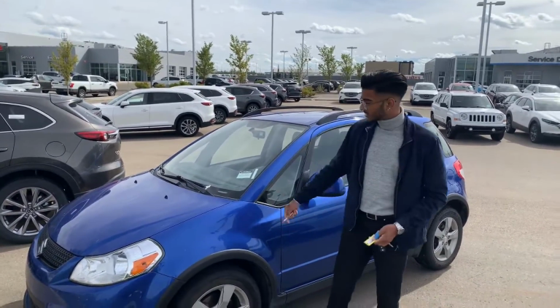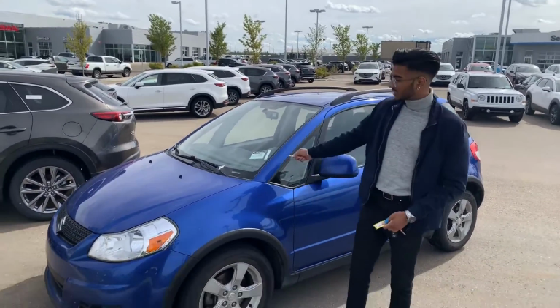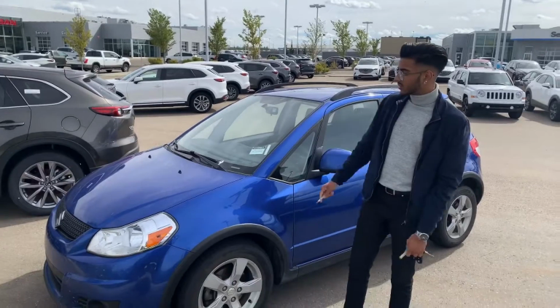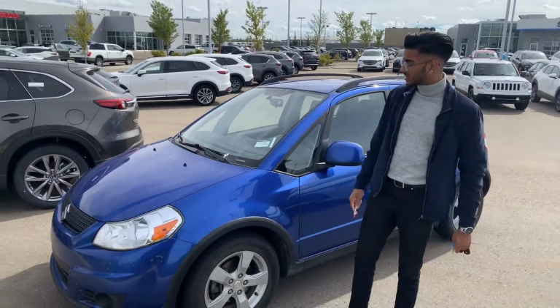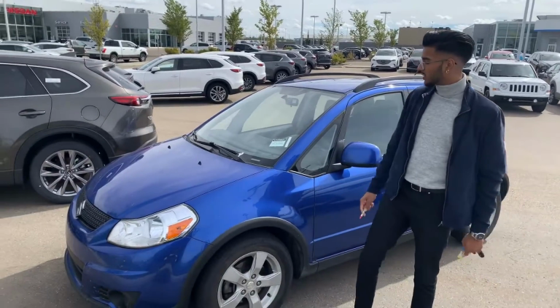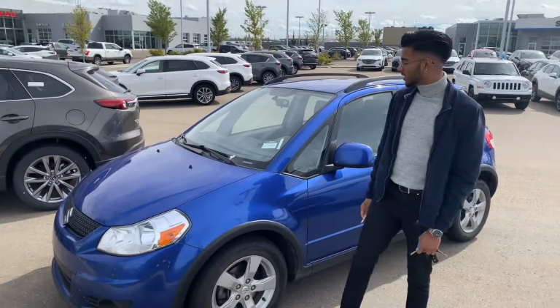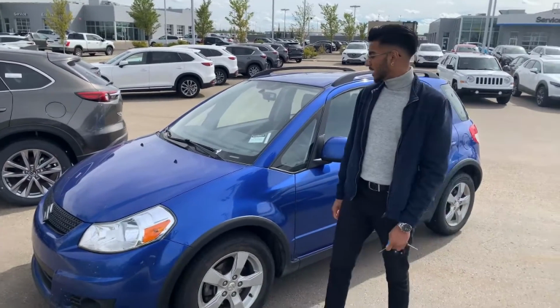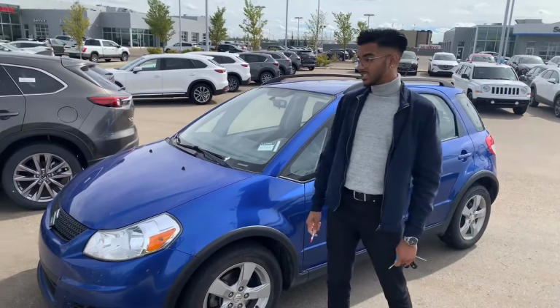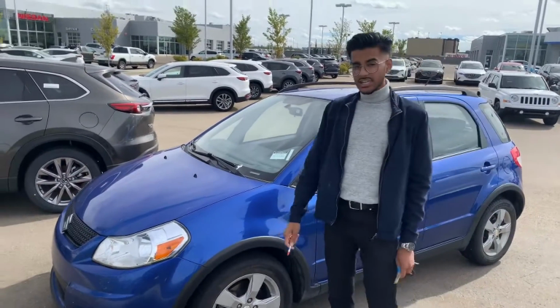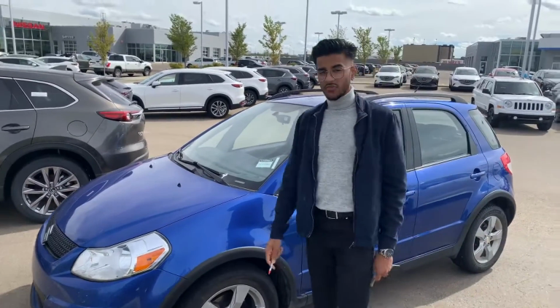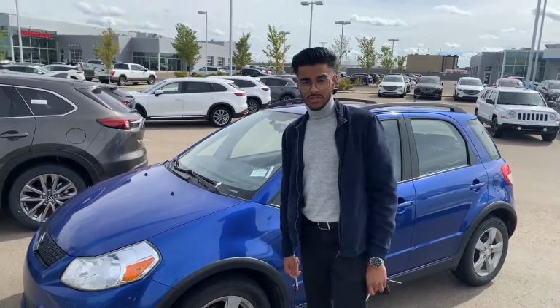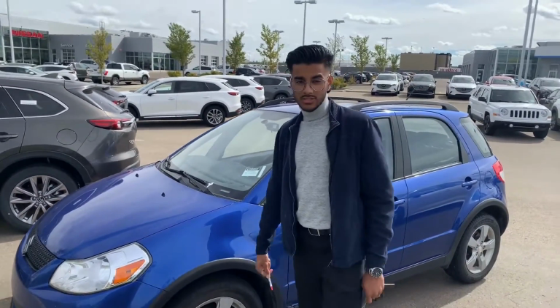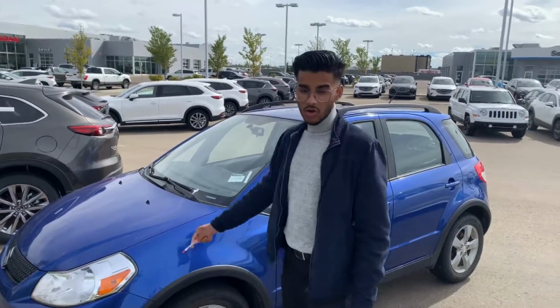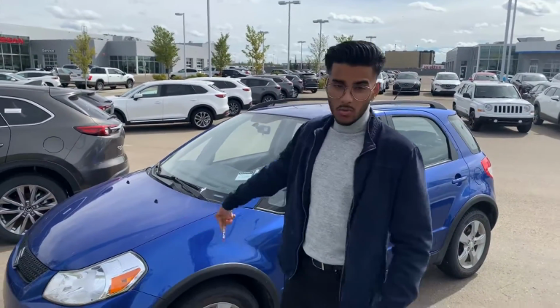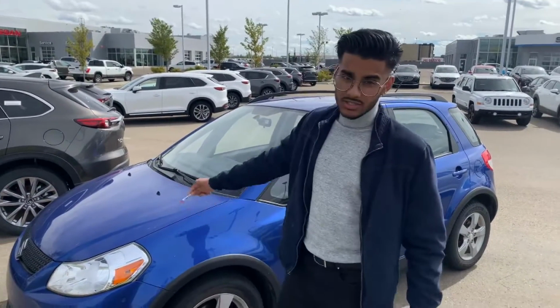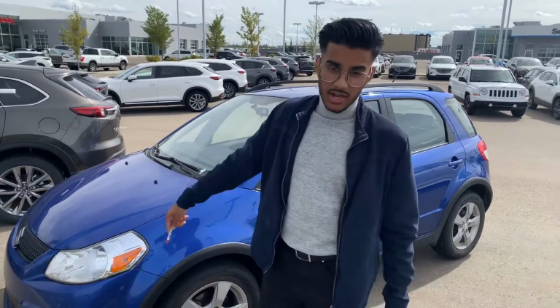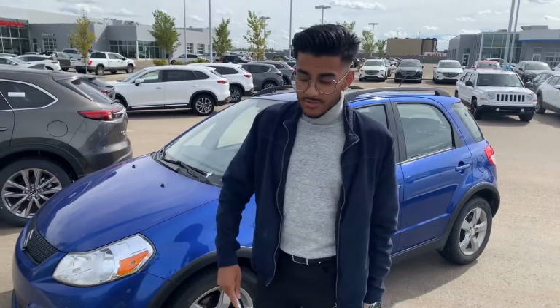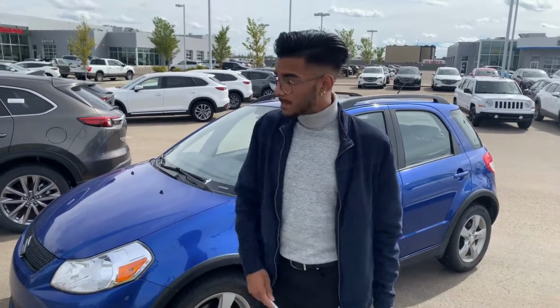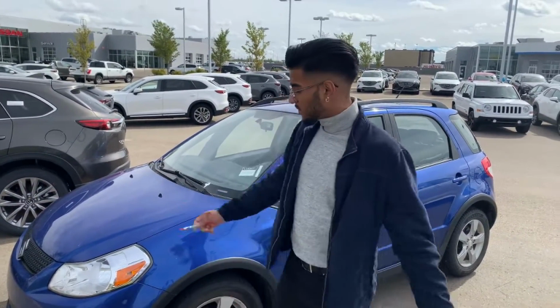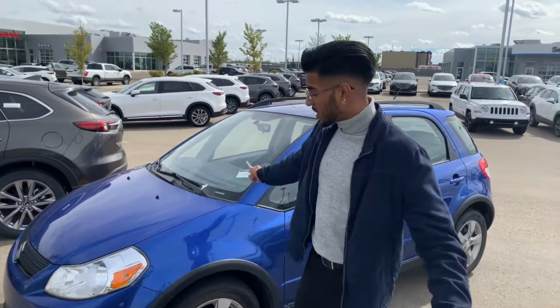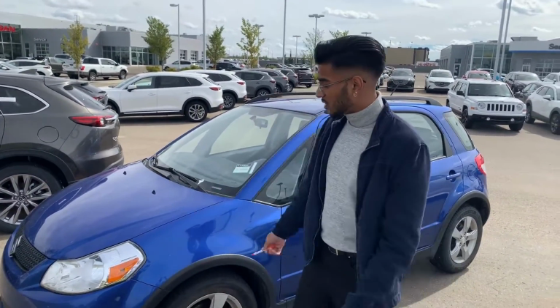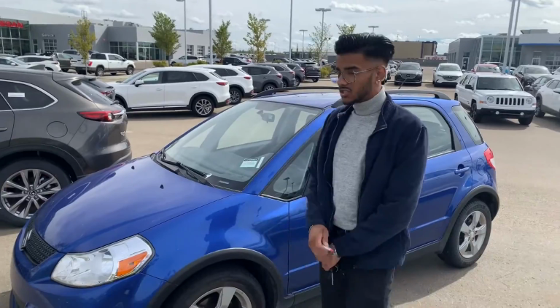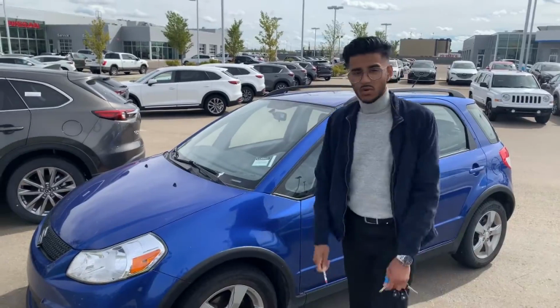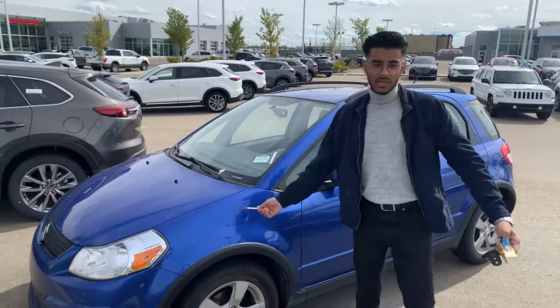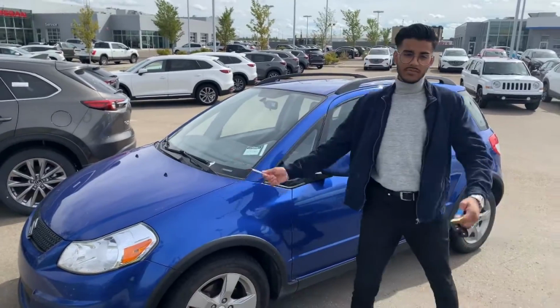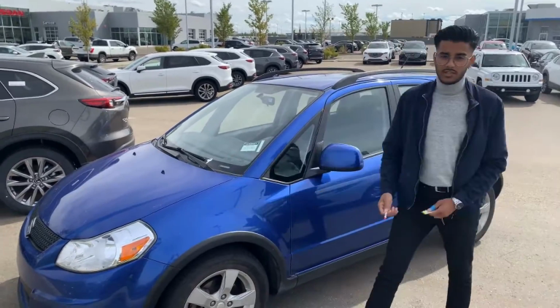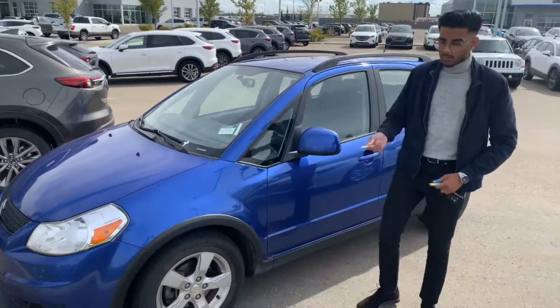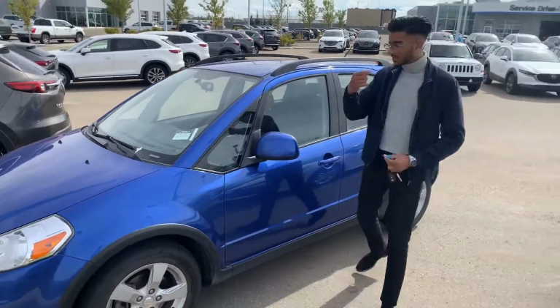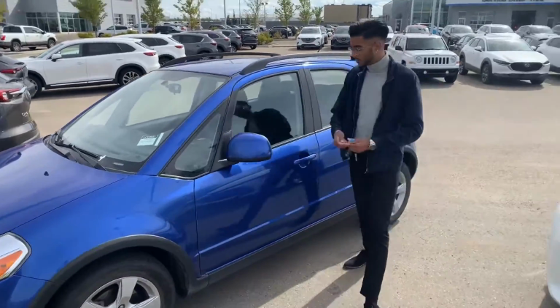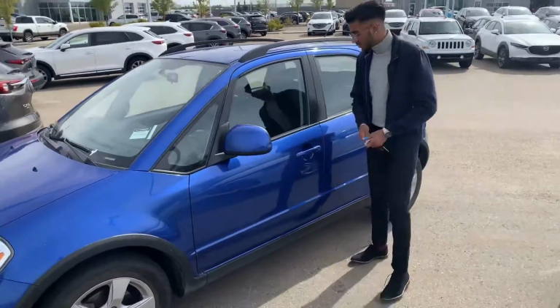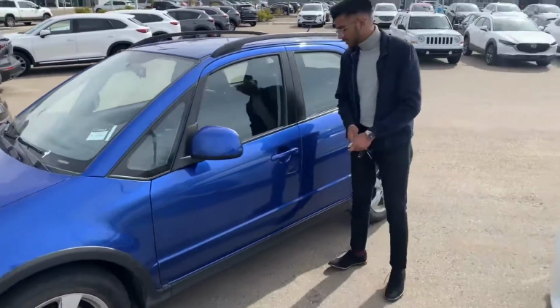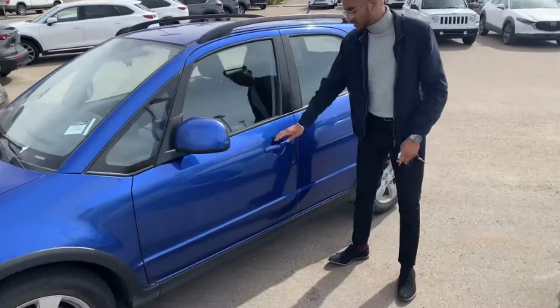It's our 2012 Suzuki SX4. This one's all-wheel drive, and honestly, it's a one-of-a-kind vehicle. Come over here, let me show you the interior.